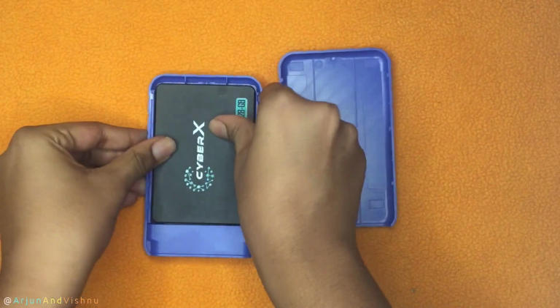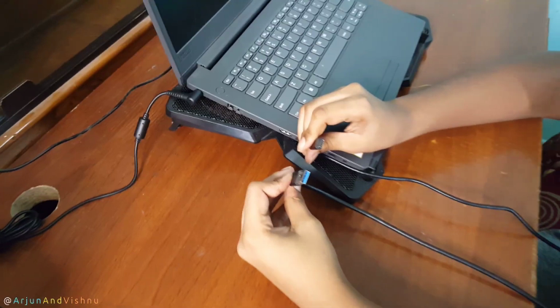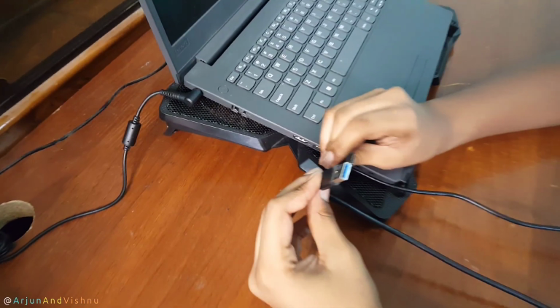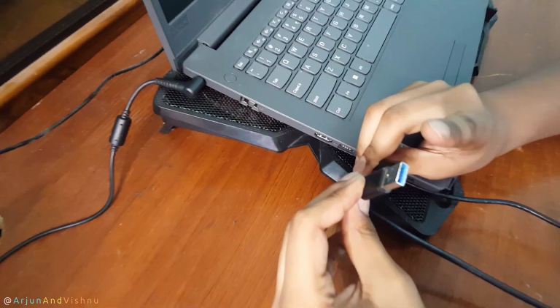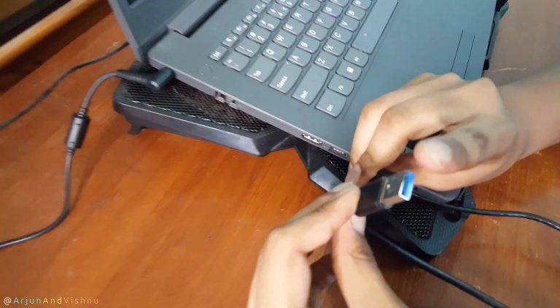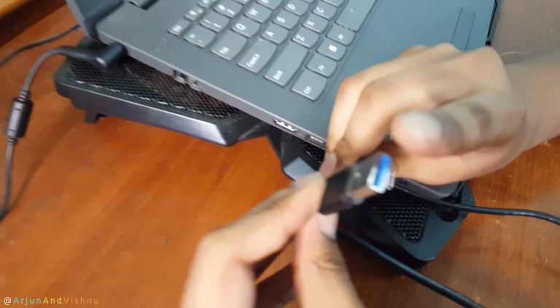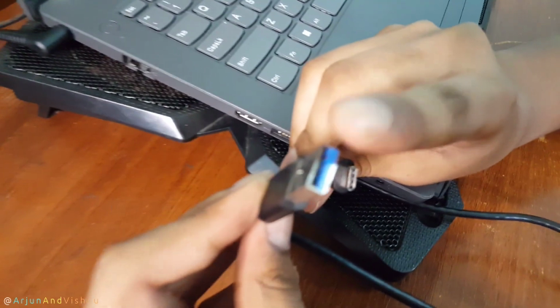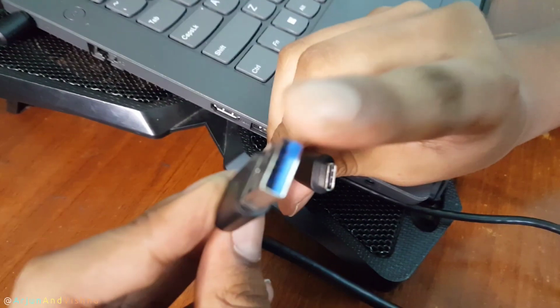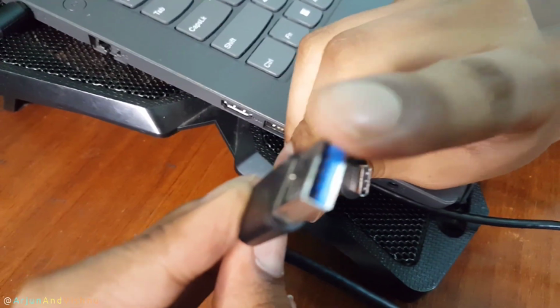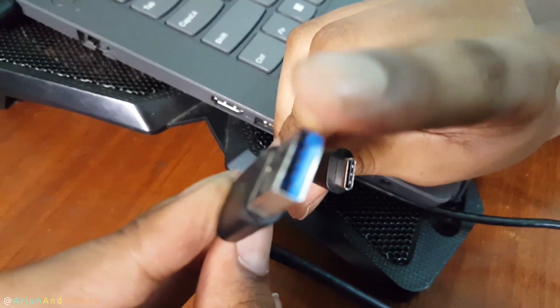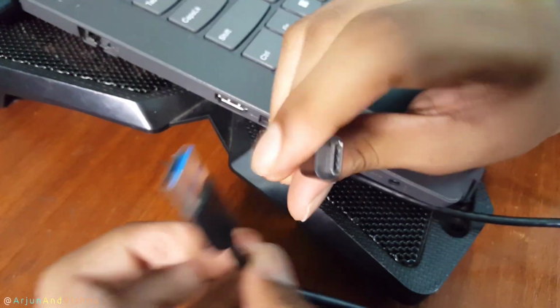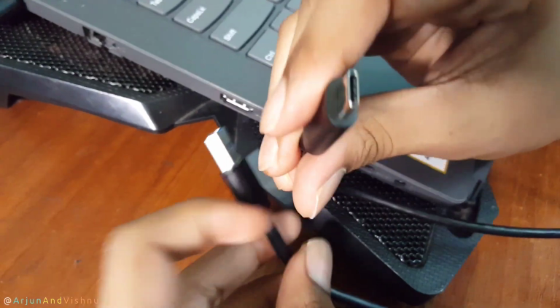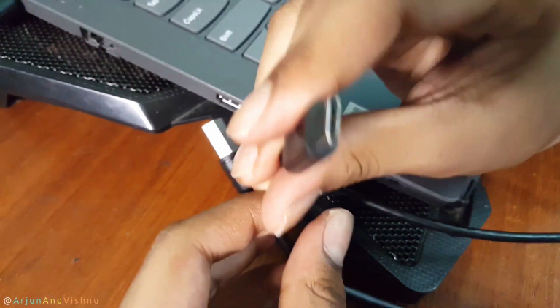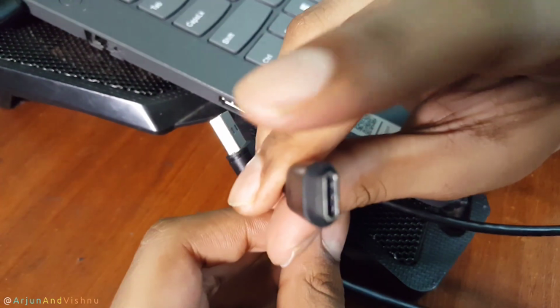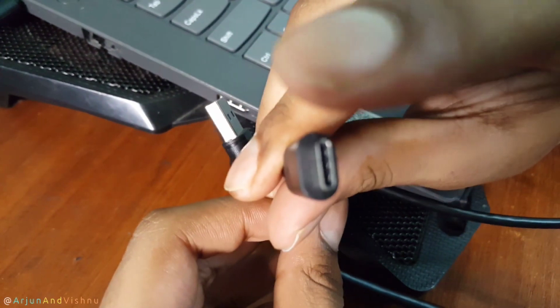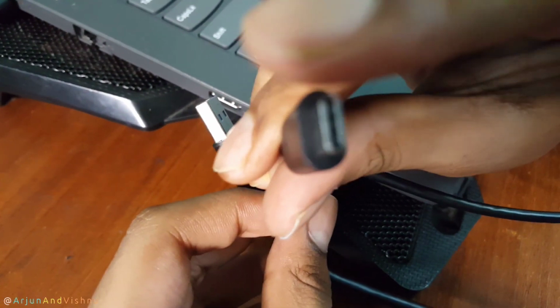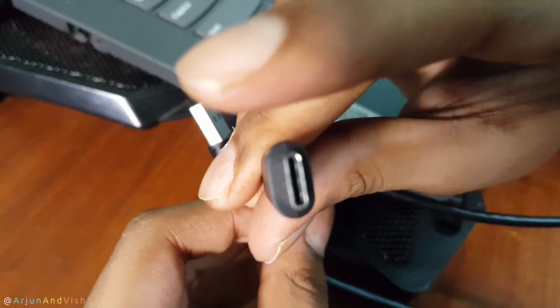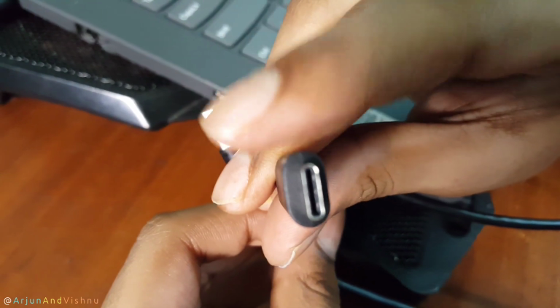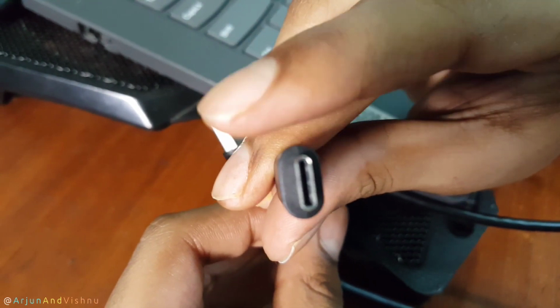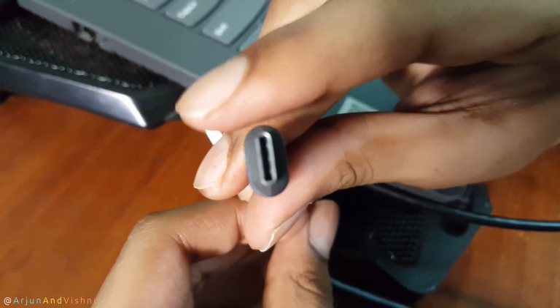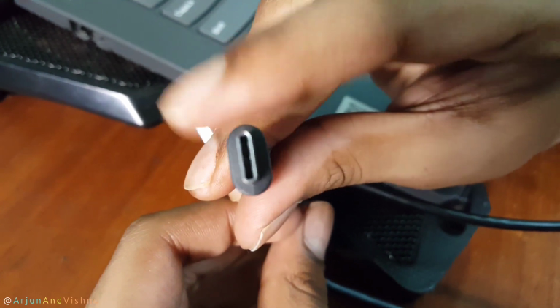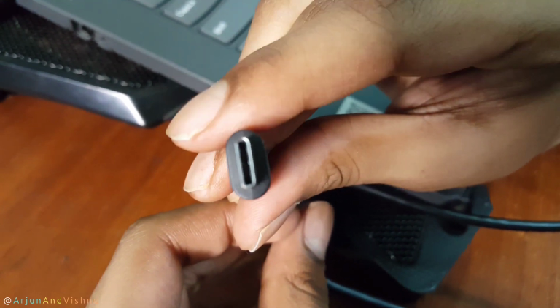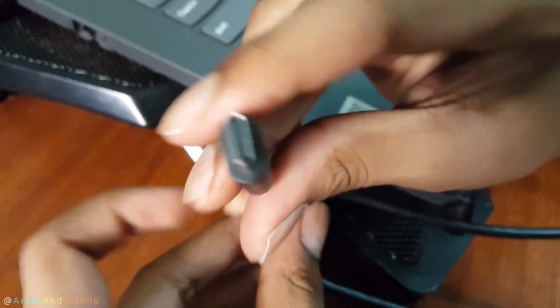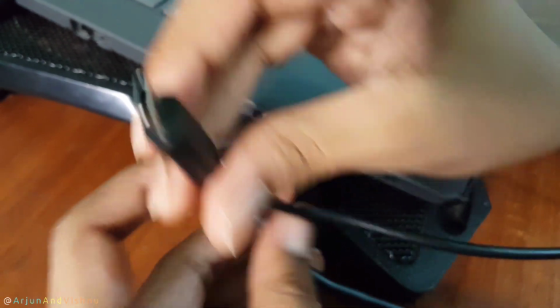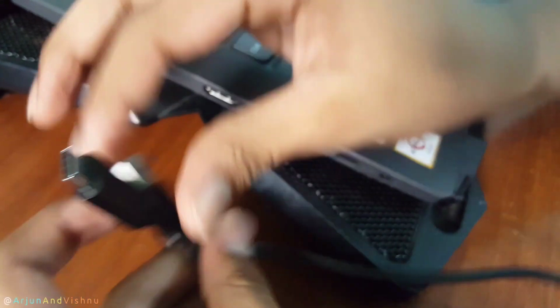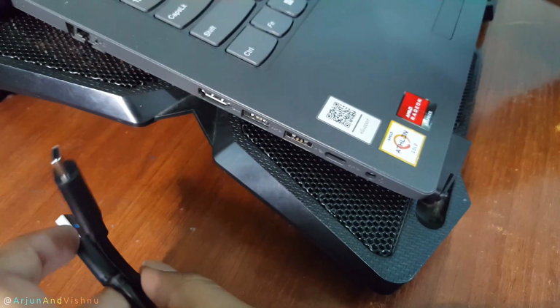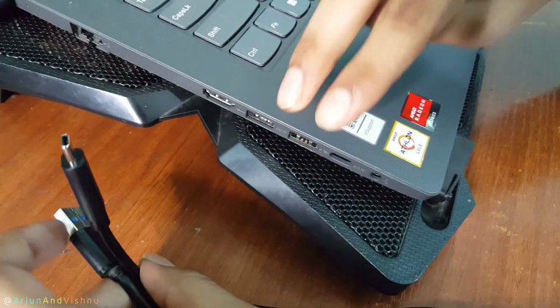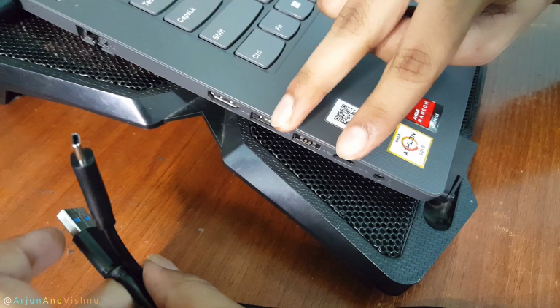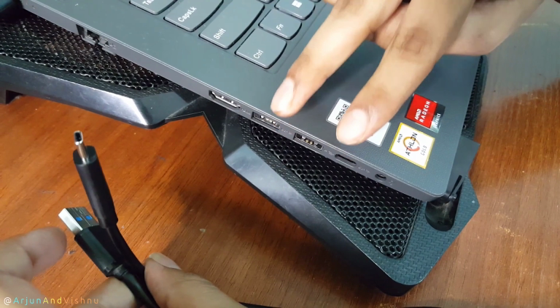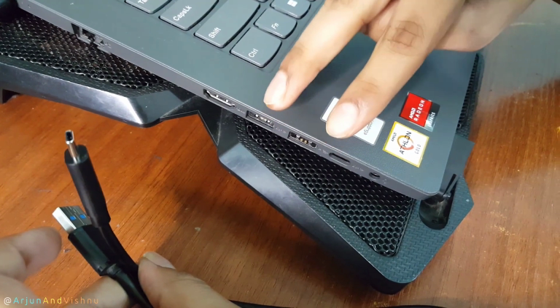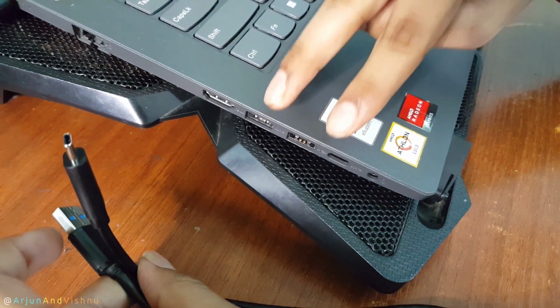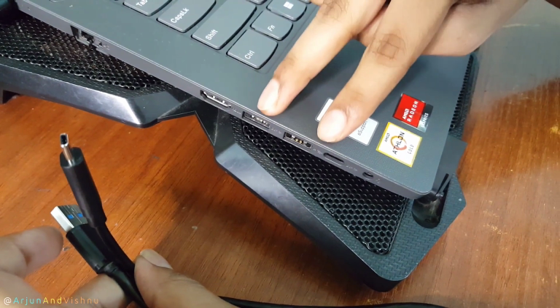There are two available interfaces among these devices: the older USB-A and the newer USB-C. We will connect them both to USB 3.2 ports and test the speed.